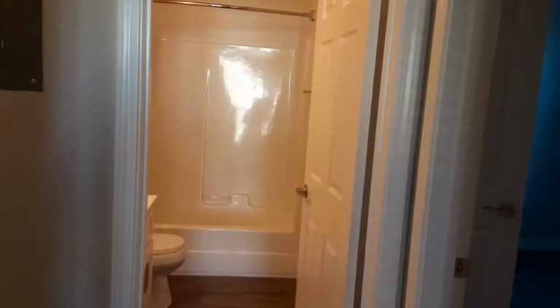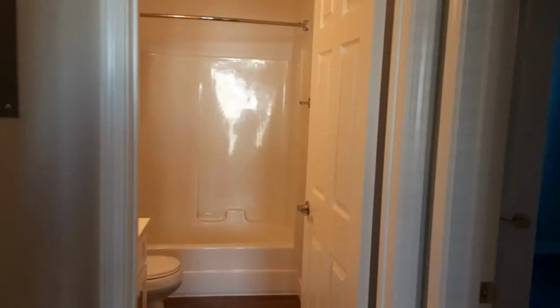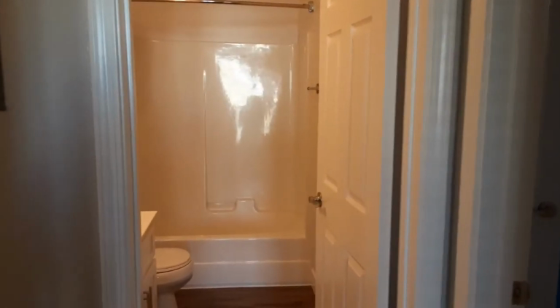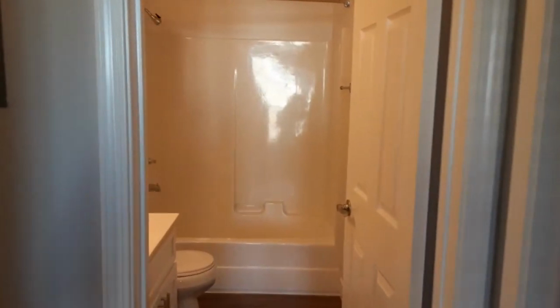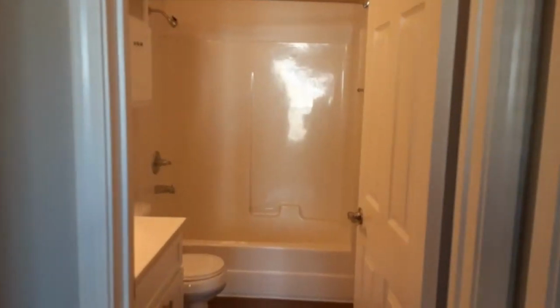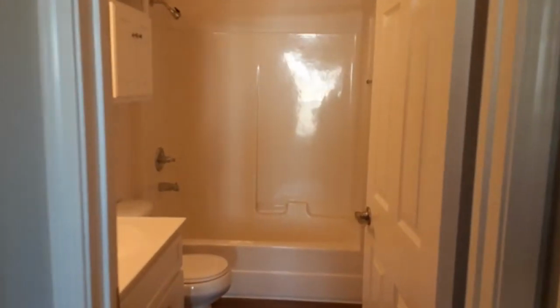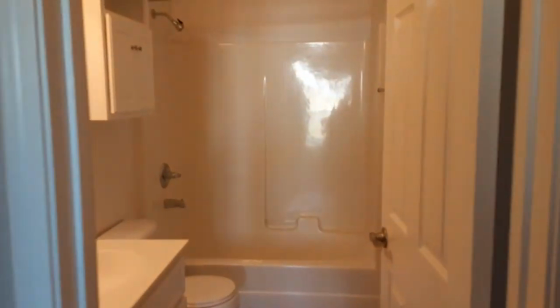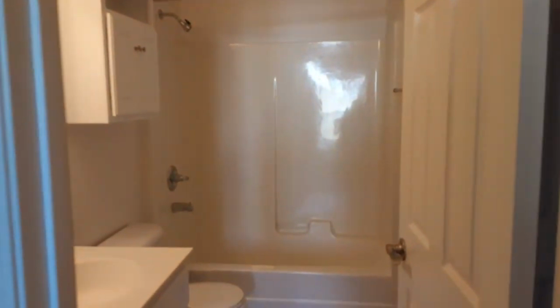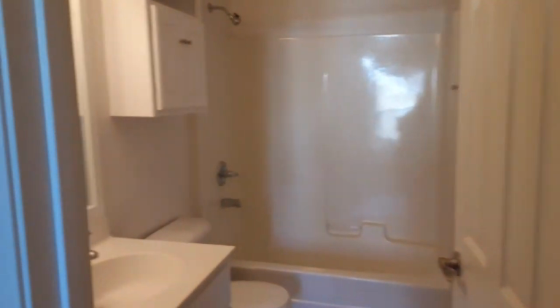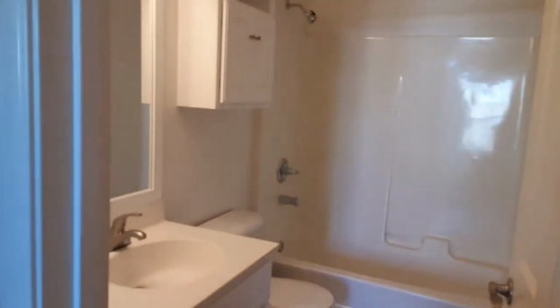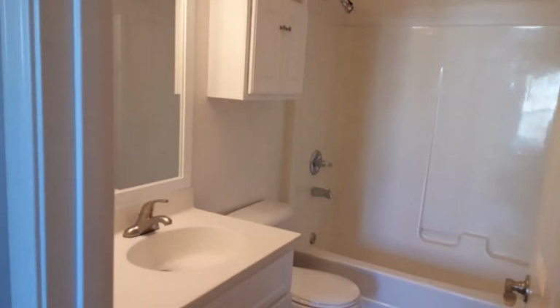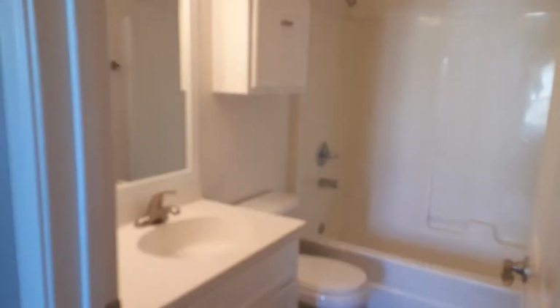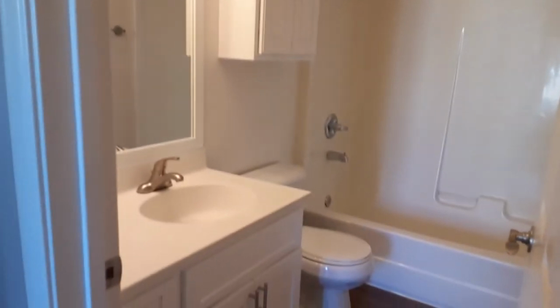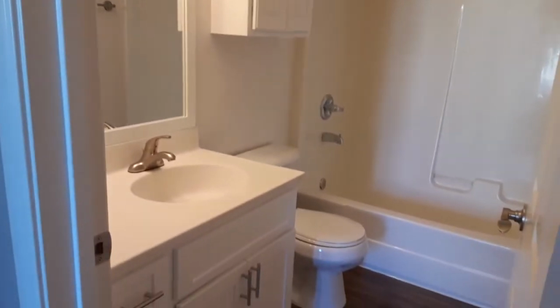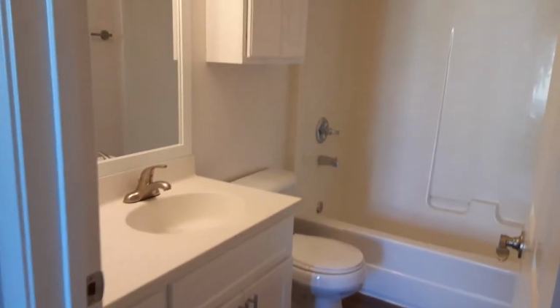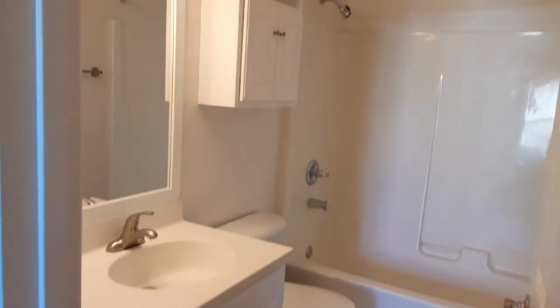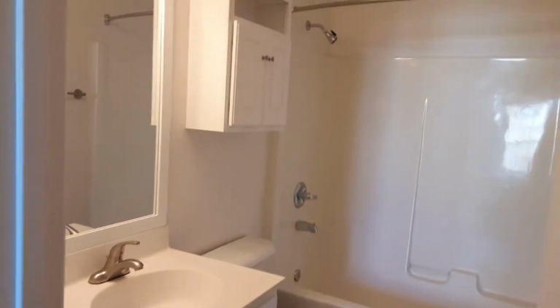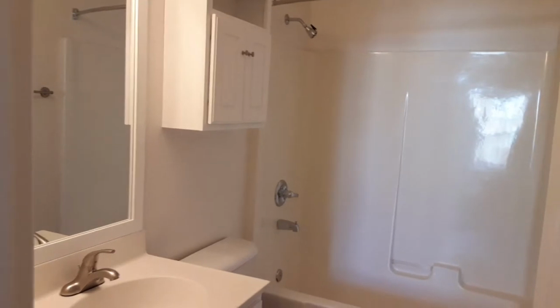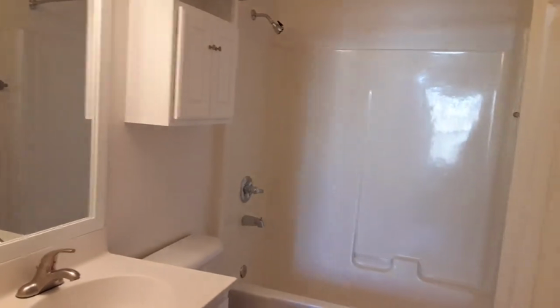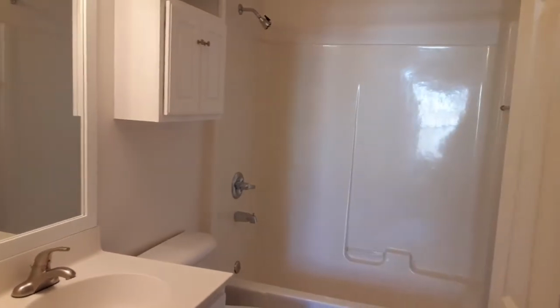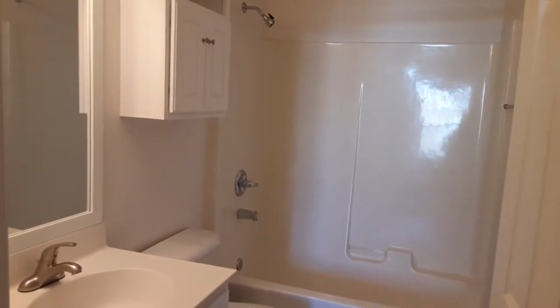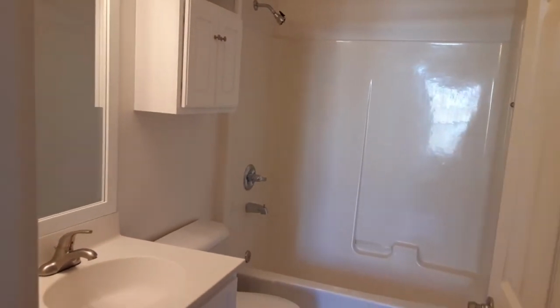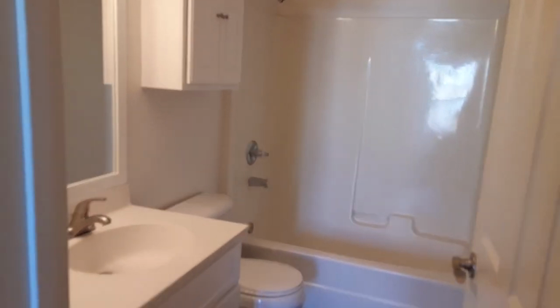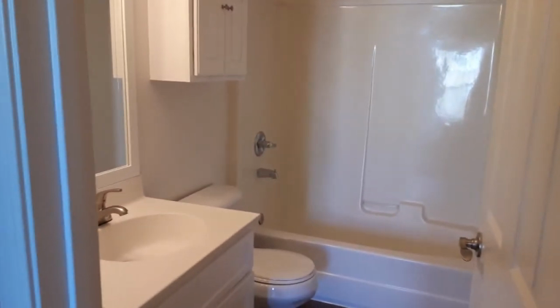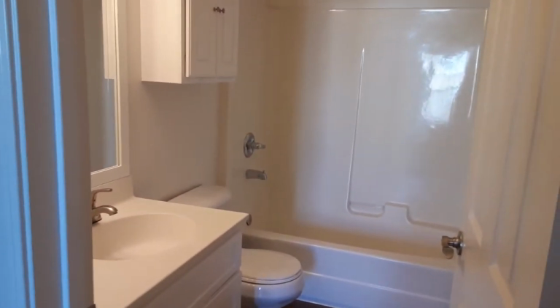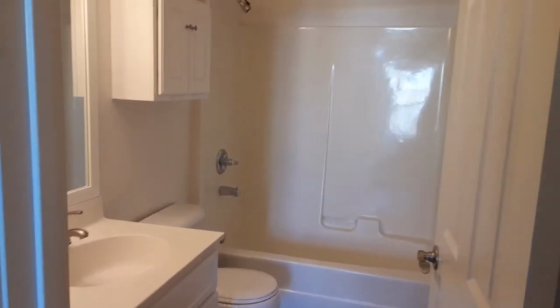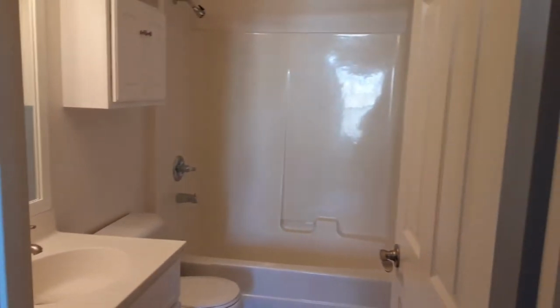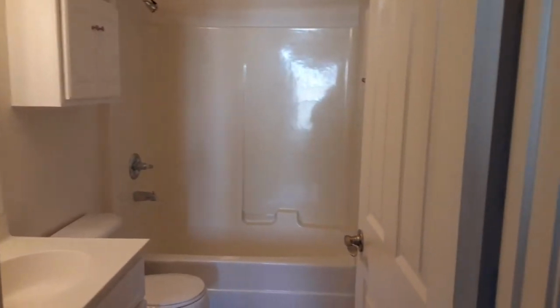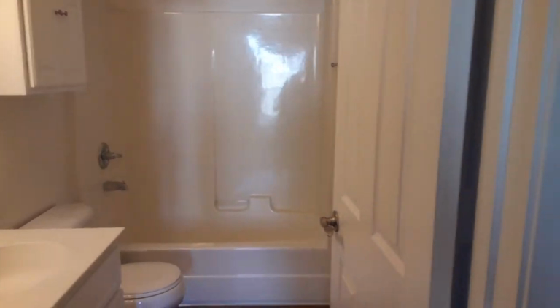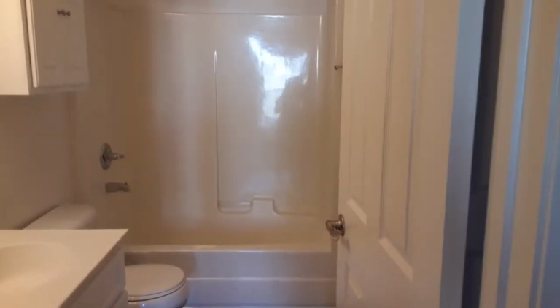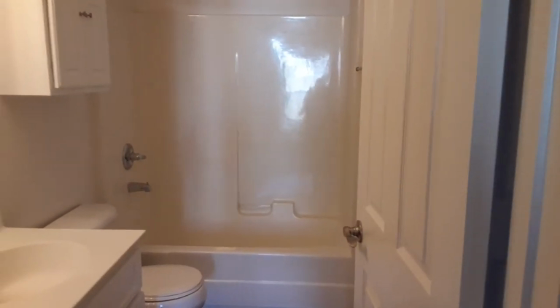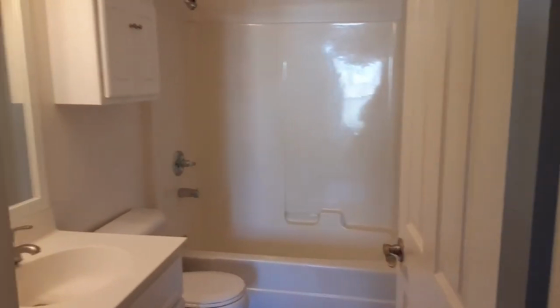Straight ahead, you have your guest bathroom. Great cabinet space — you have your medicine cabinet in there. As stated, this is a newly renovated apartment.